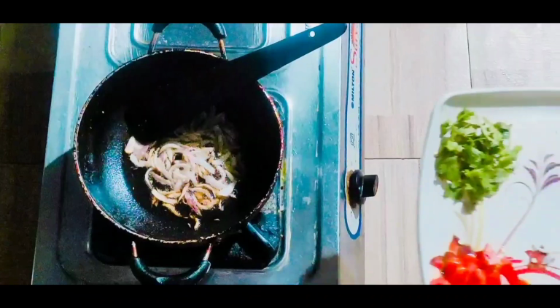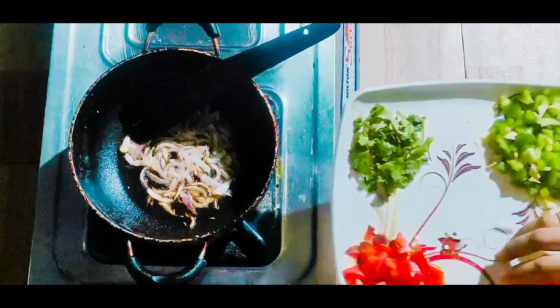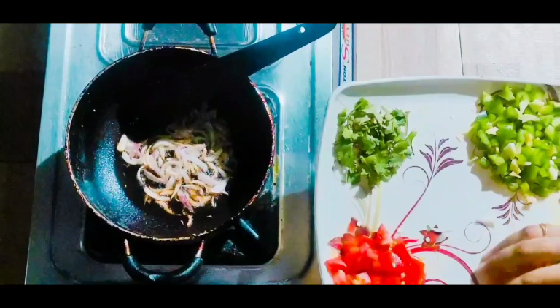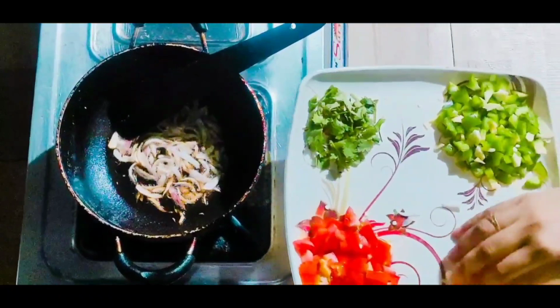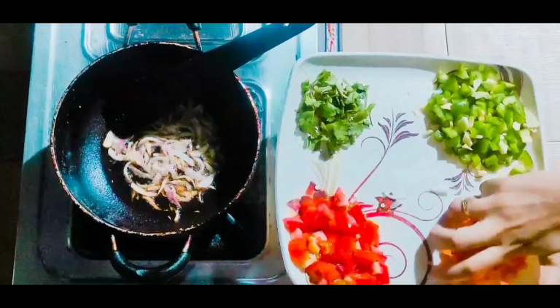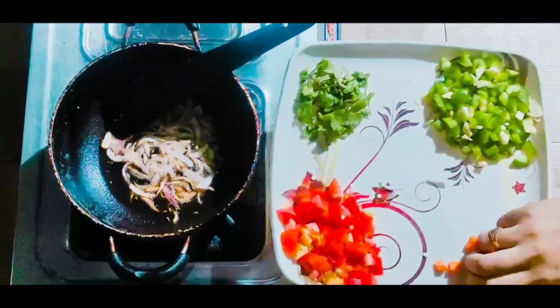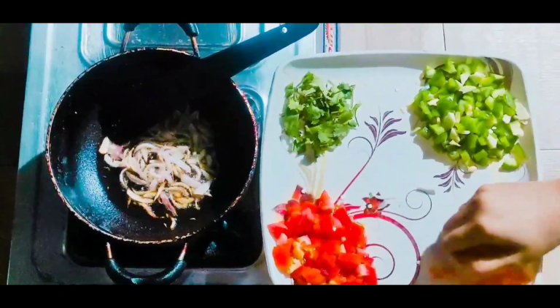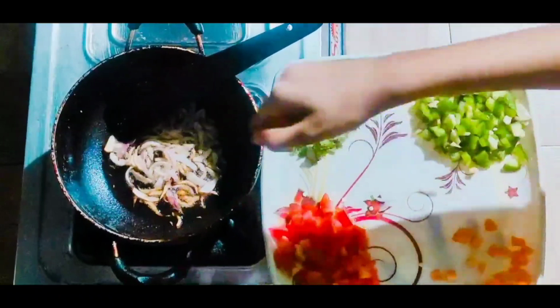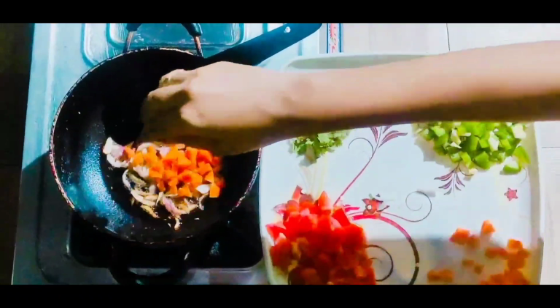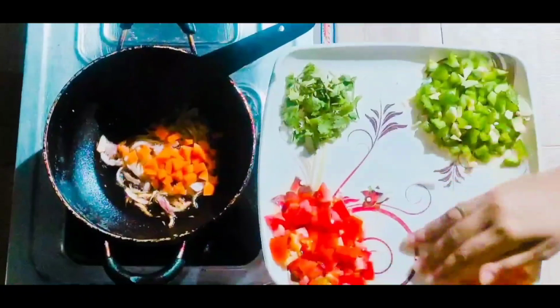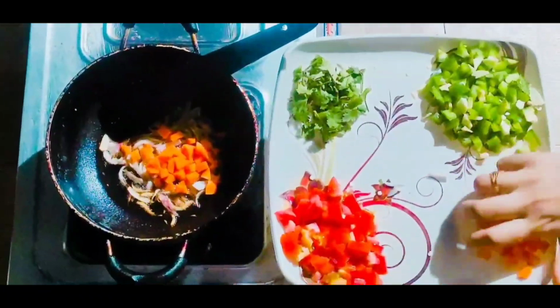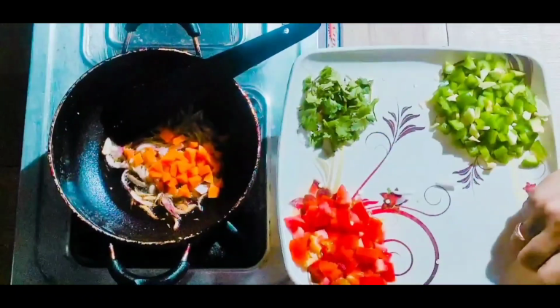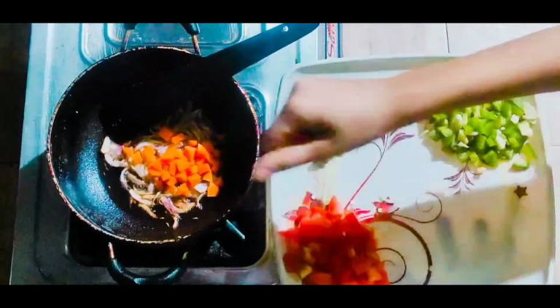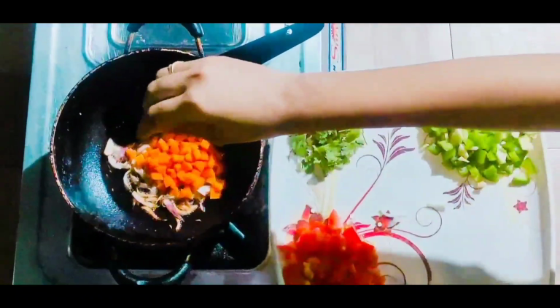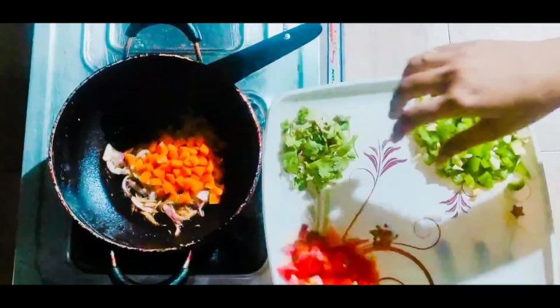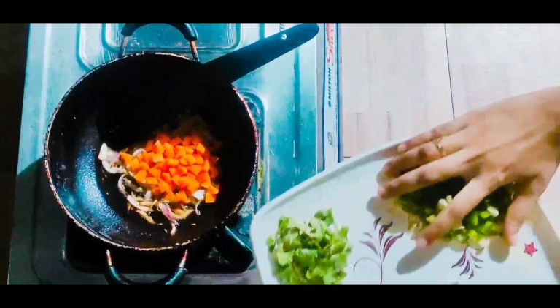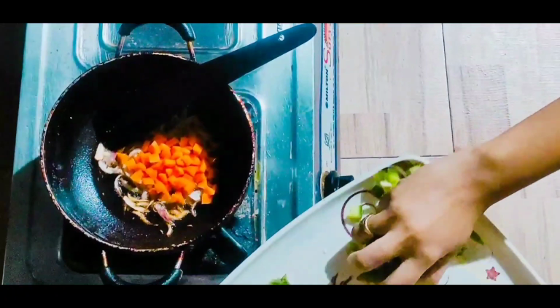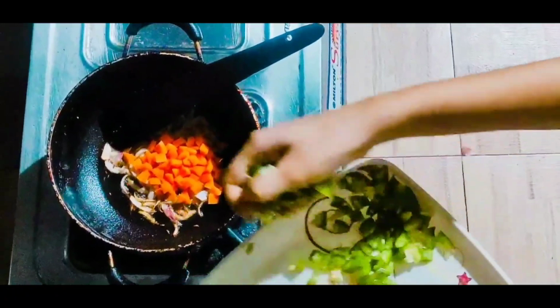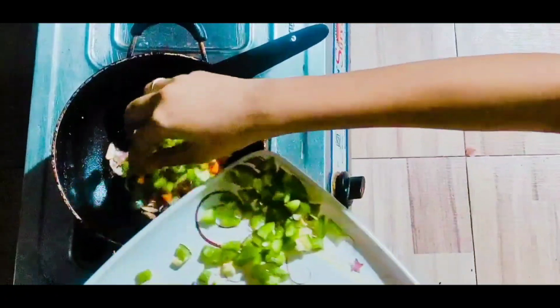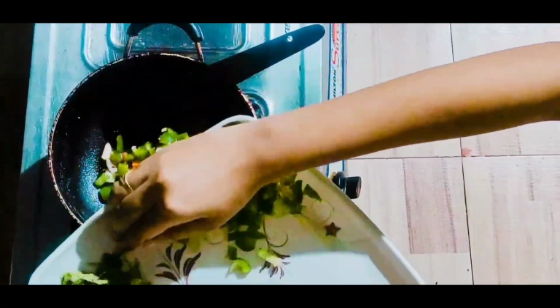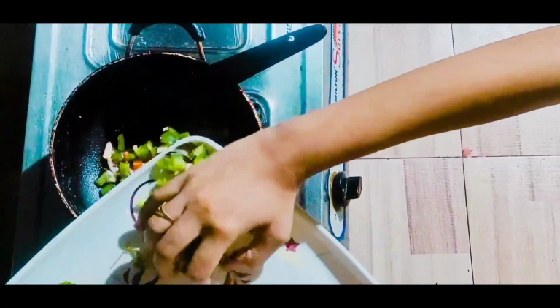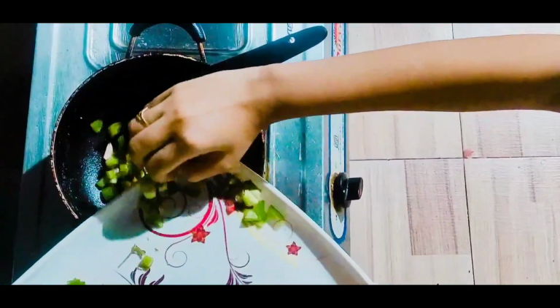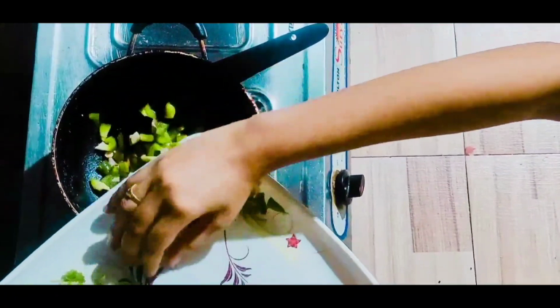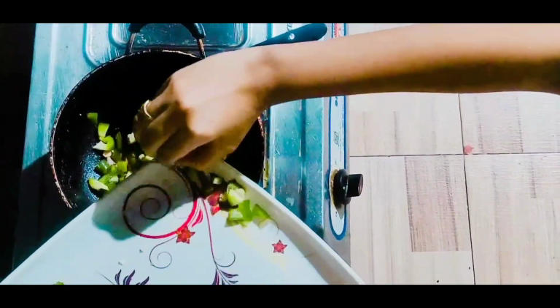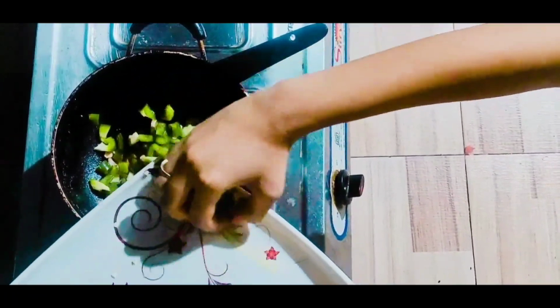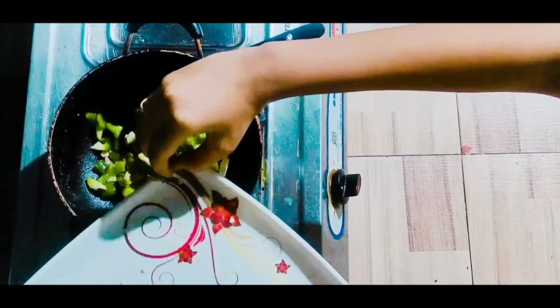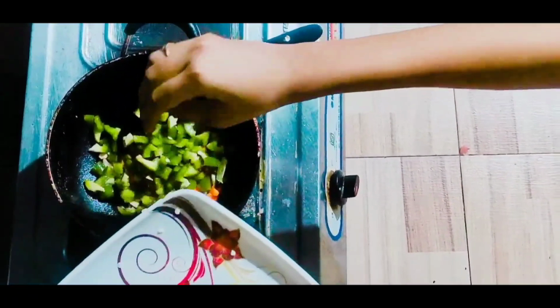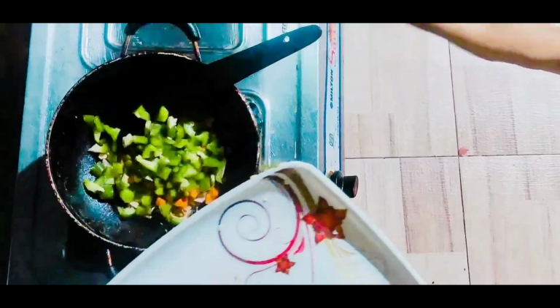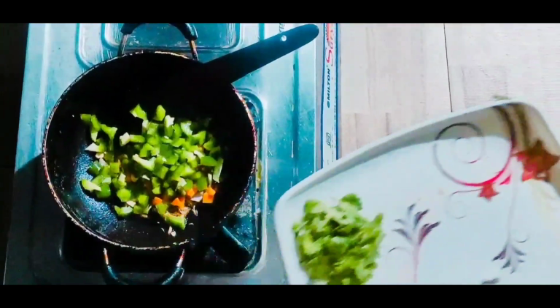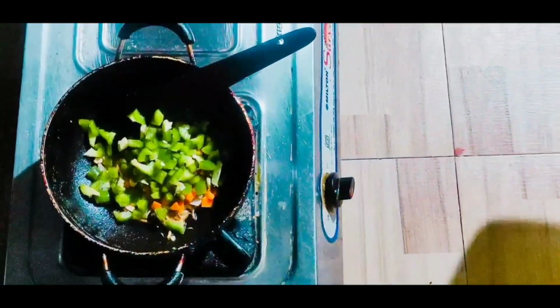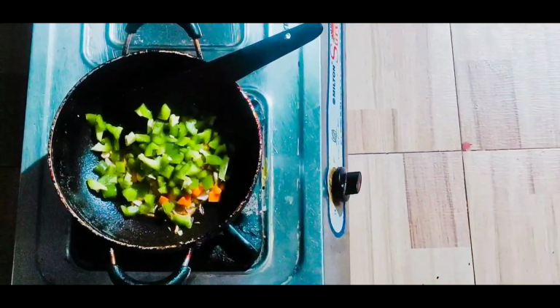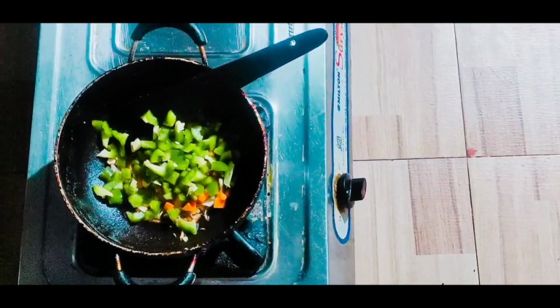You can see that the onion is now brown. Now I will add chopped carrots and capsicum. I will also add chopped tomatoes.